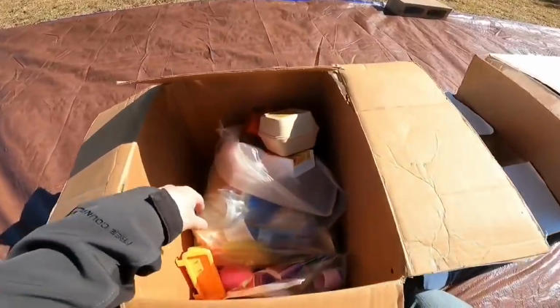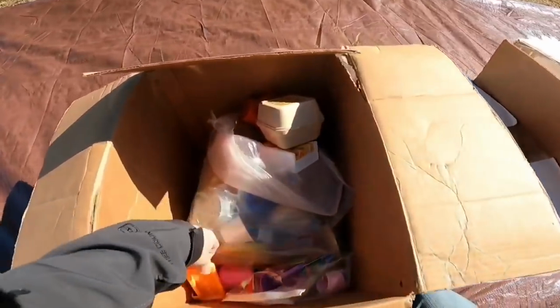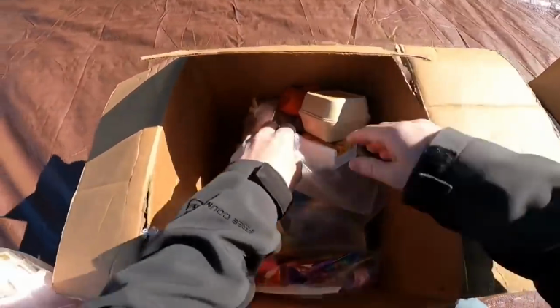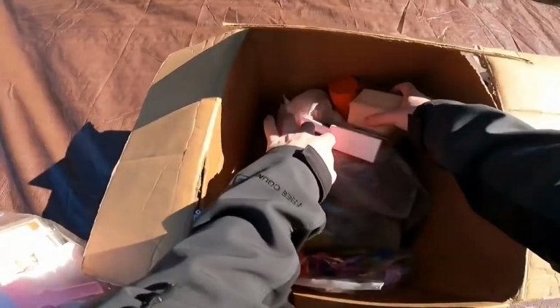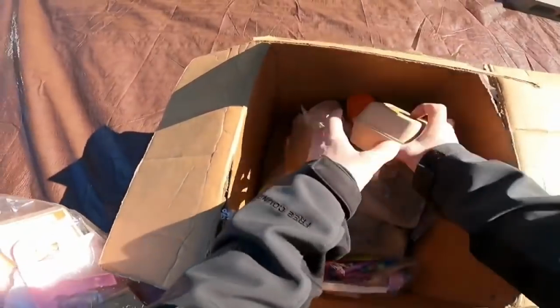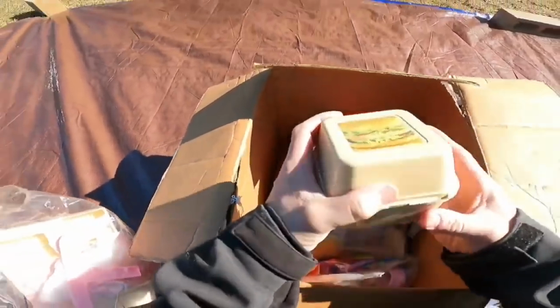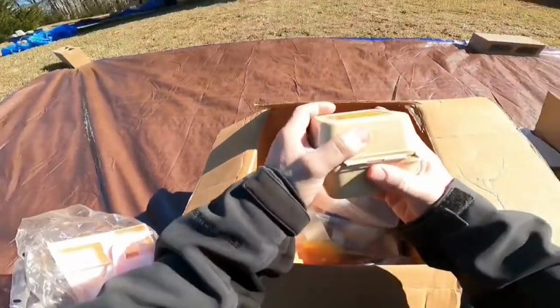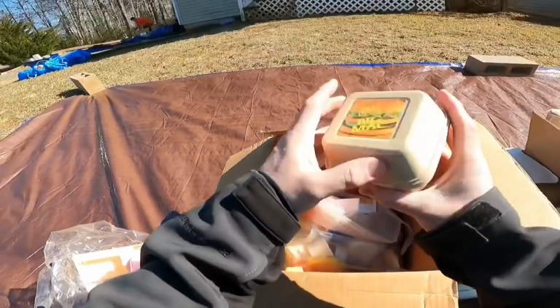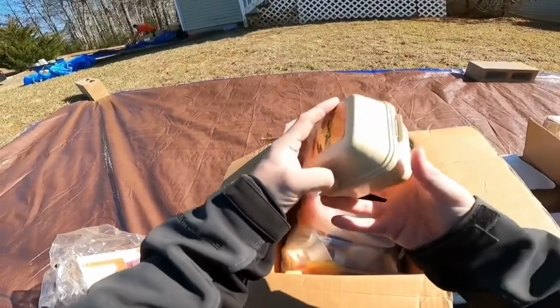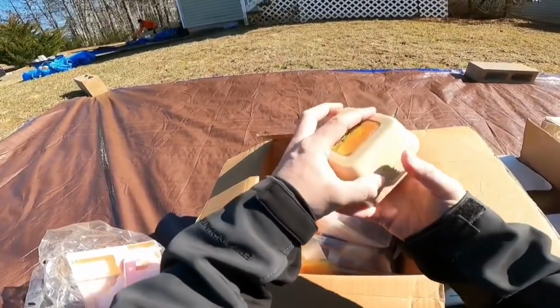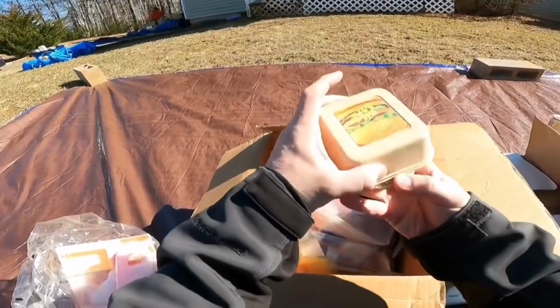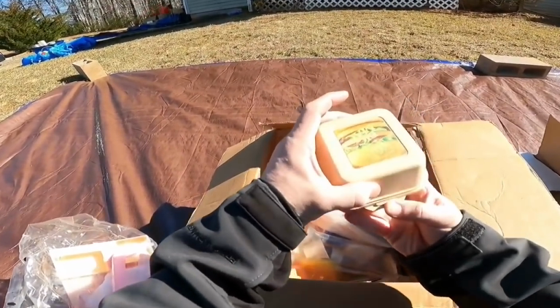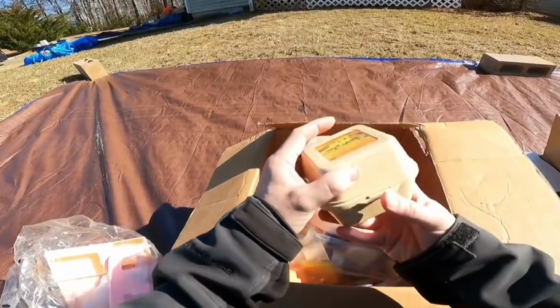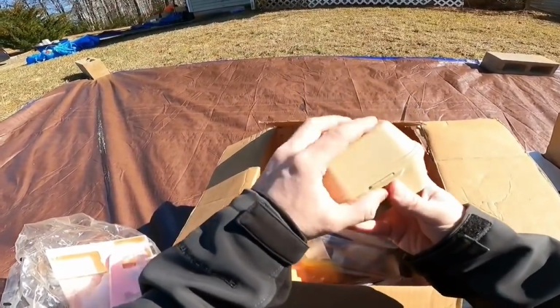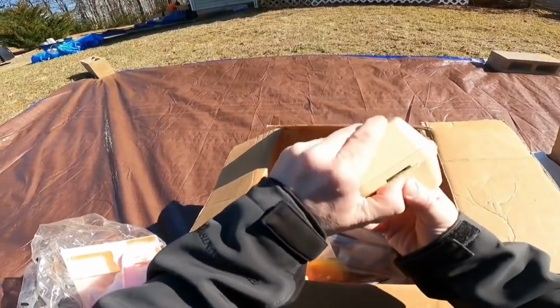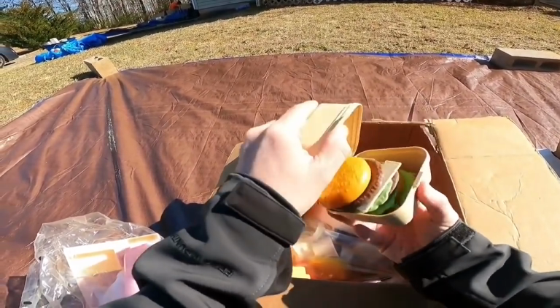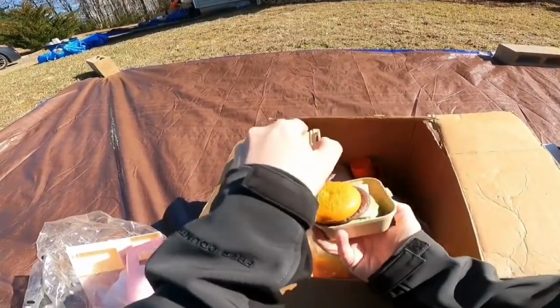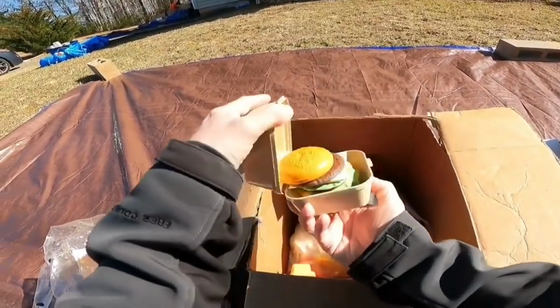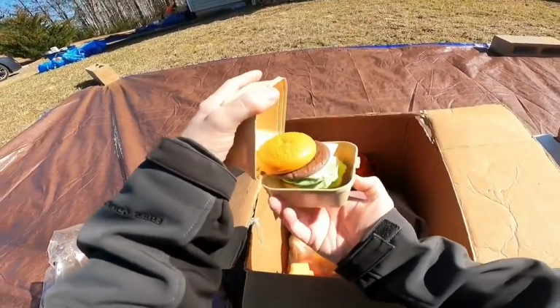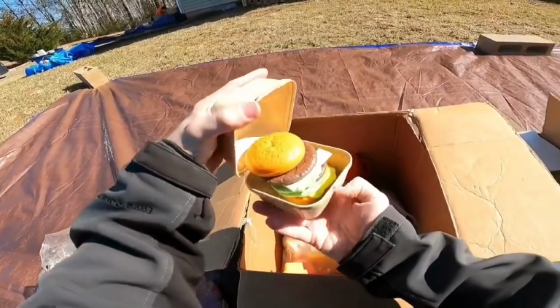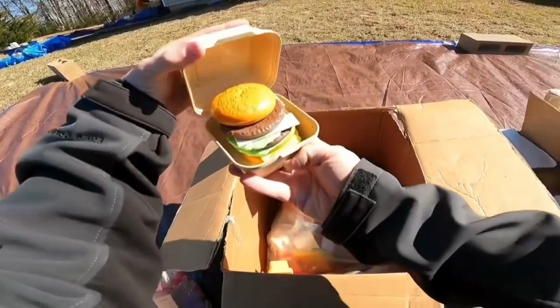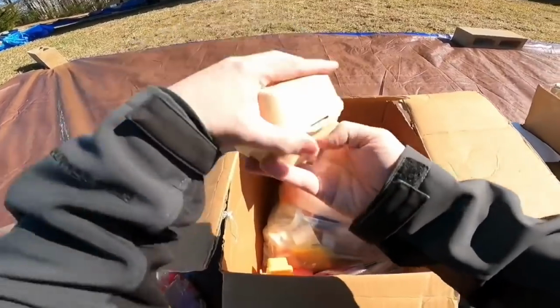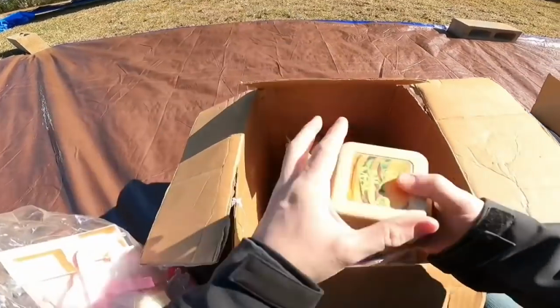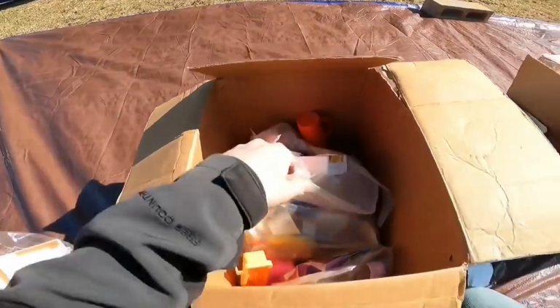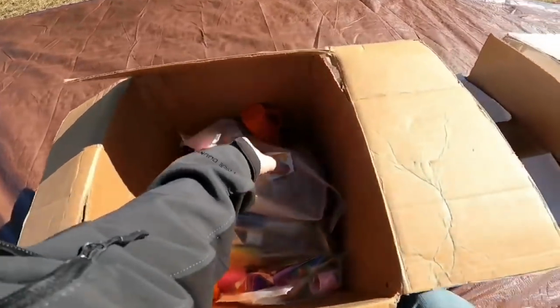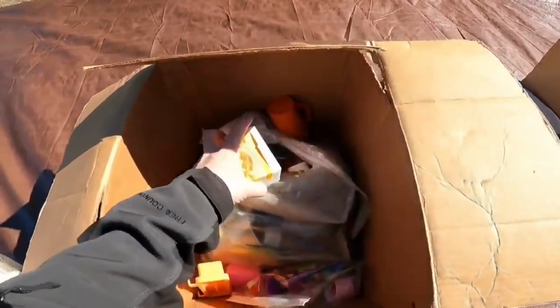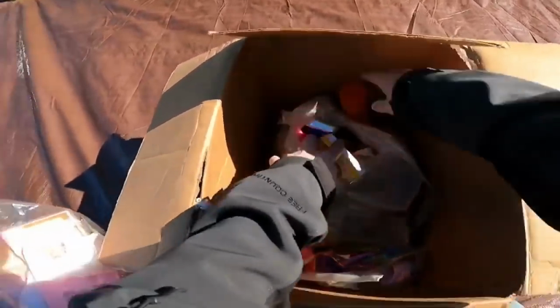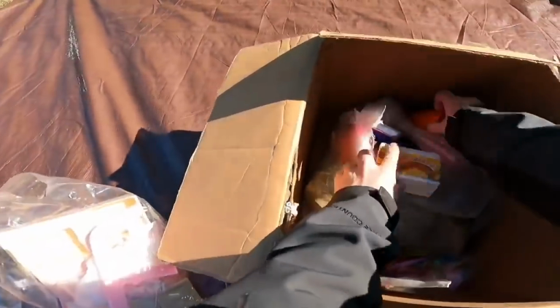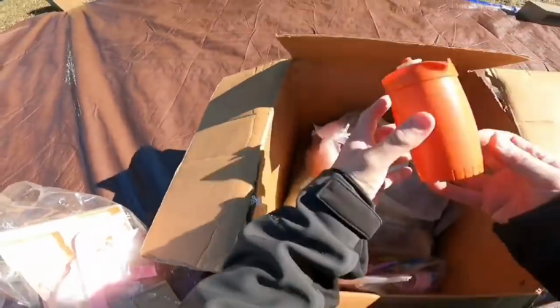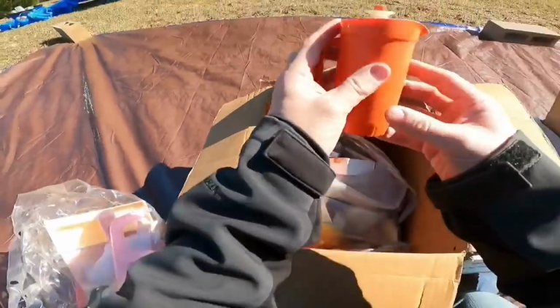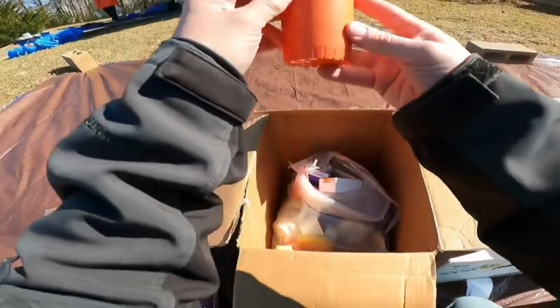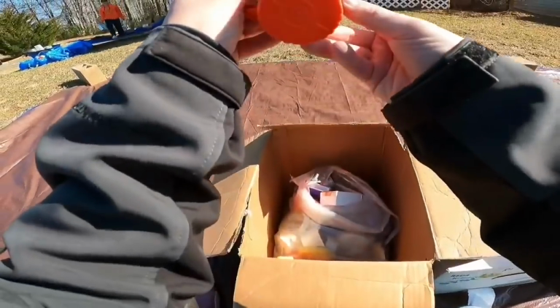This looks like a ton of work, but check this out - I saw this. This is pretty cool. Old McDonald's Big Mac - look at that, love it. I'm going to grab that. A miniature Tupperware thing.